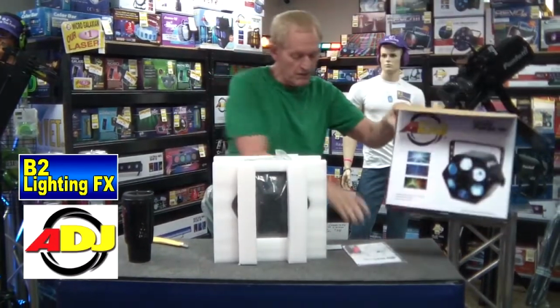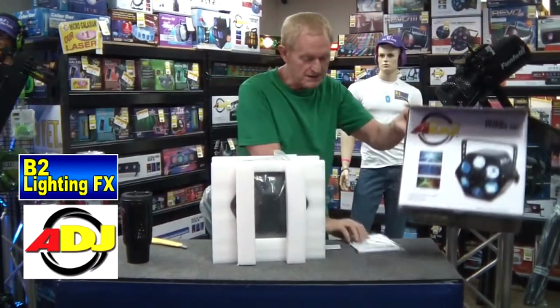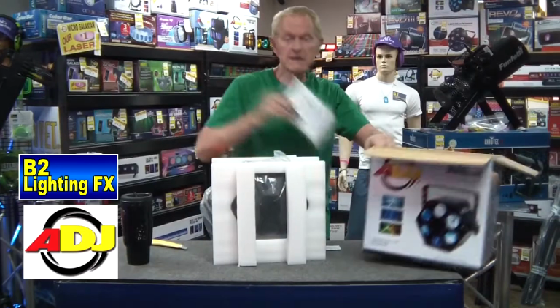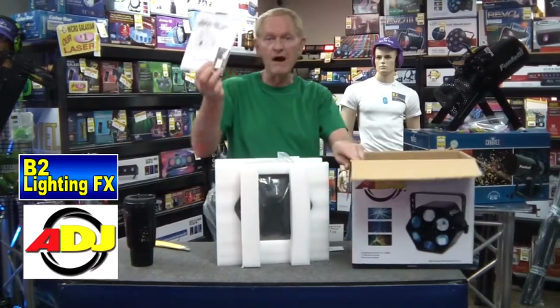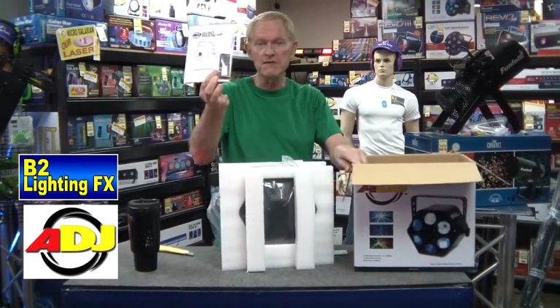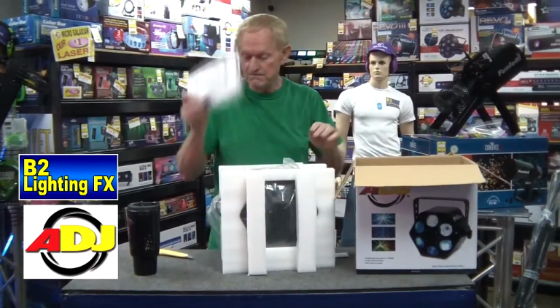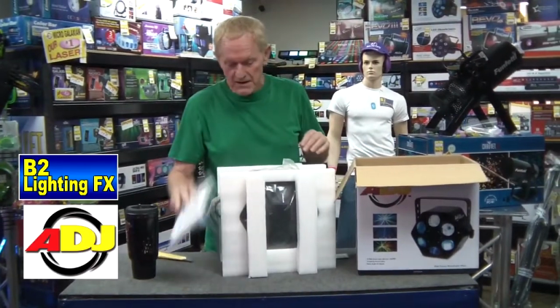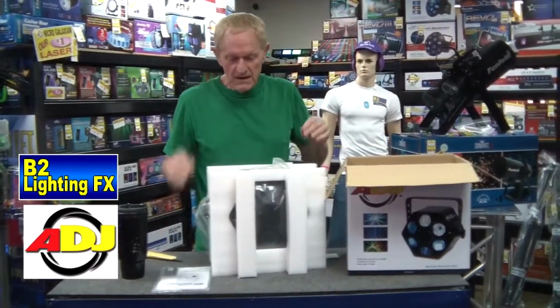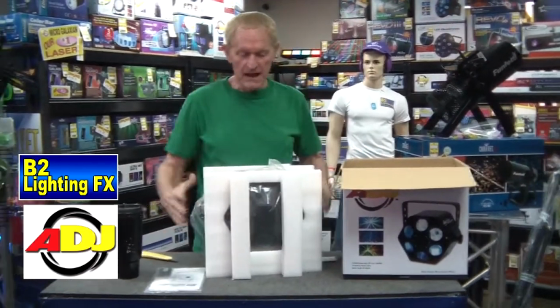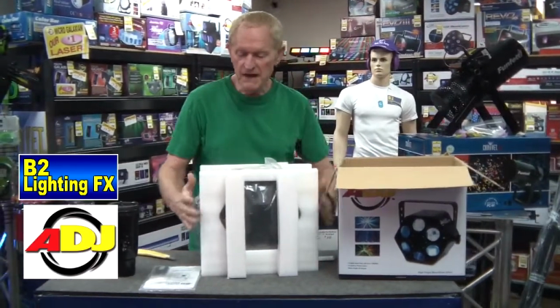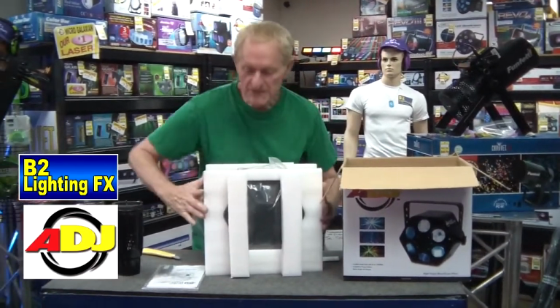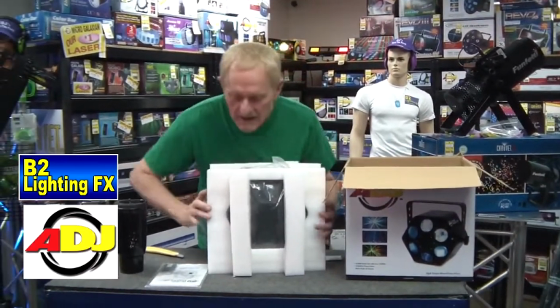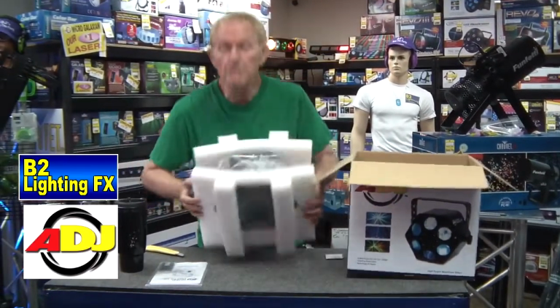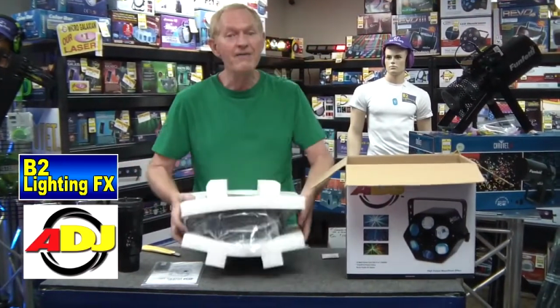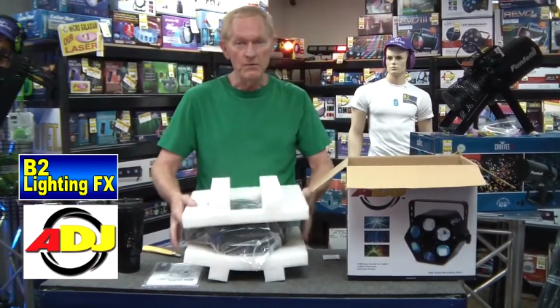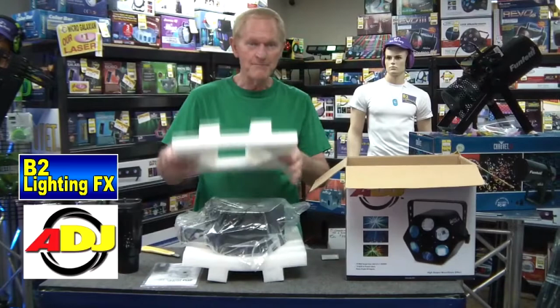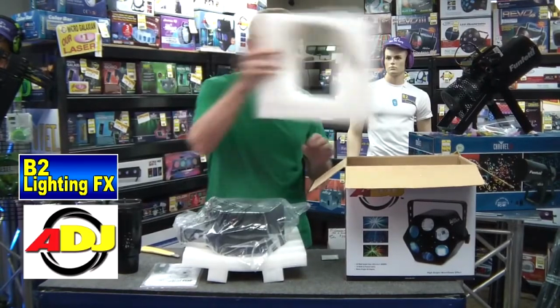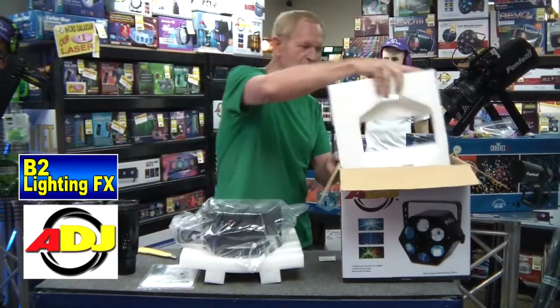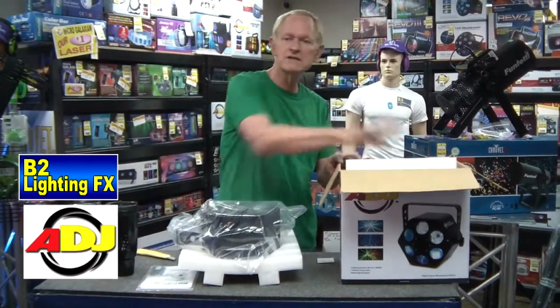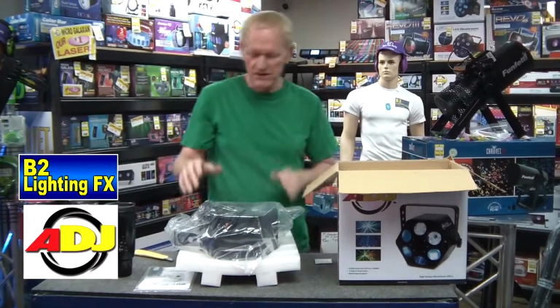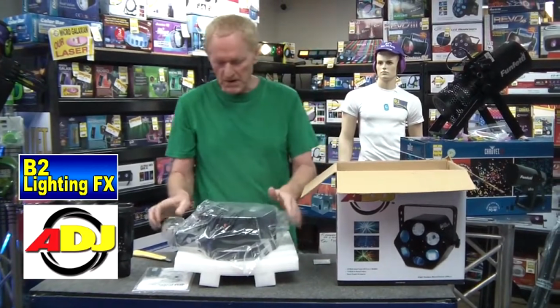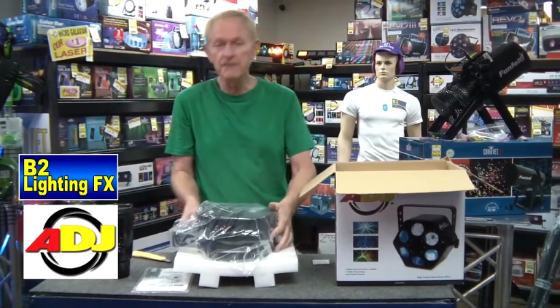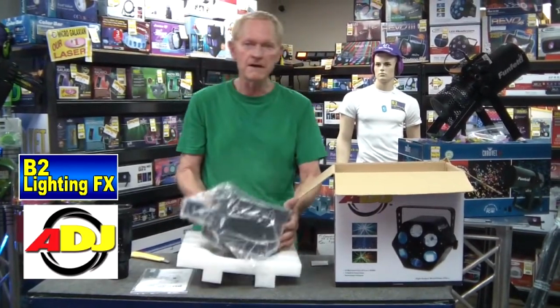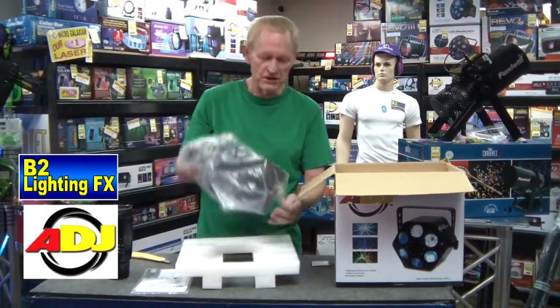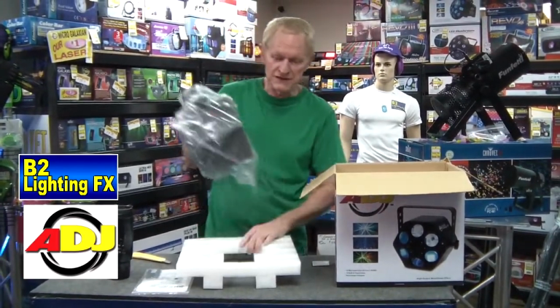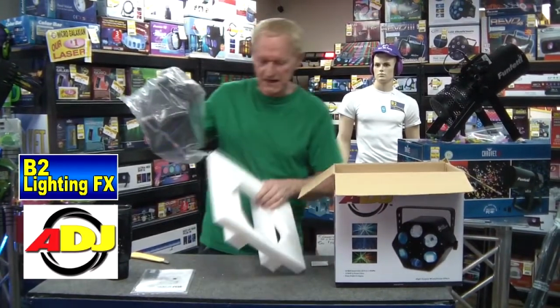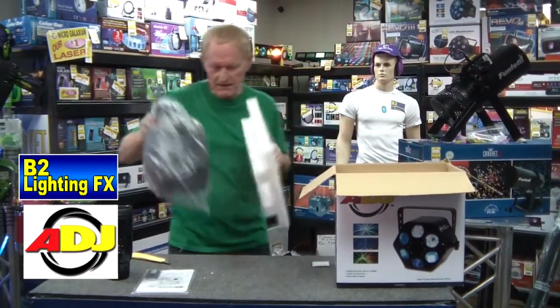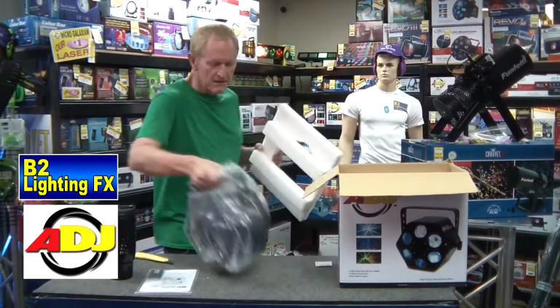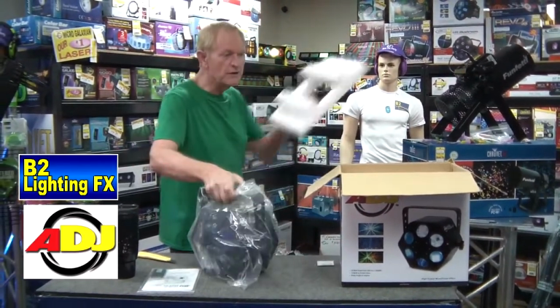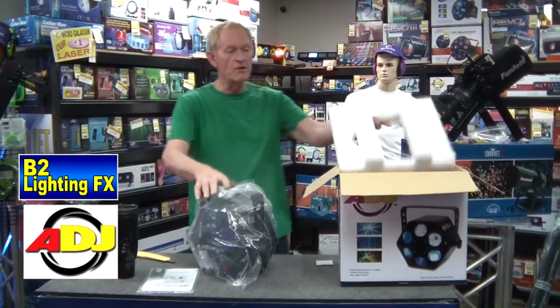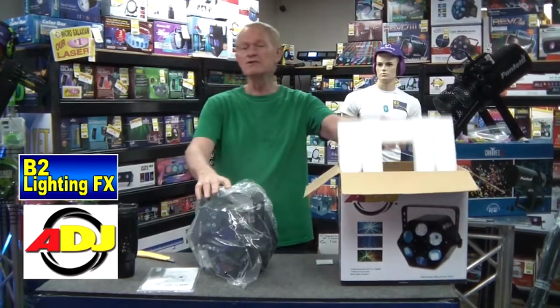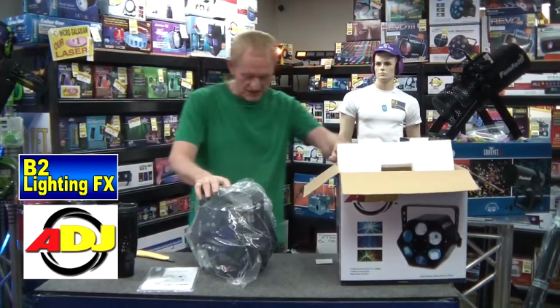Oh look at this — it comes with a wireless remote. A lot of these companies are making you buy the remote optionally instead of just giving you the remote. So I commend American DJ. Chauvet's doing the same thing, including the remote on most of their stuff.